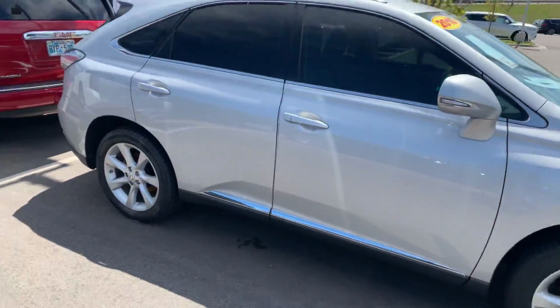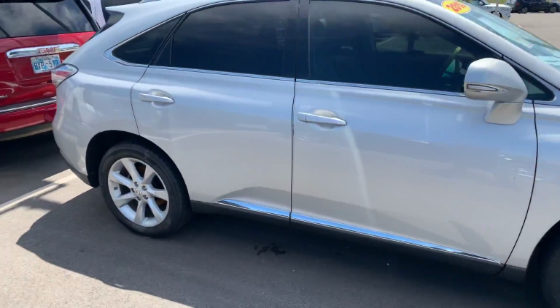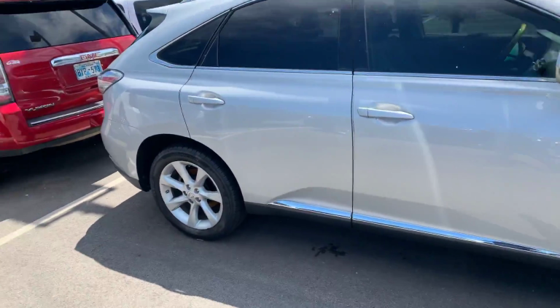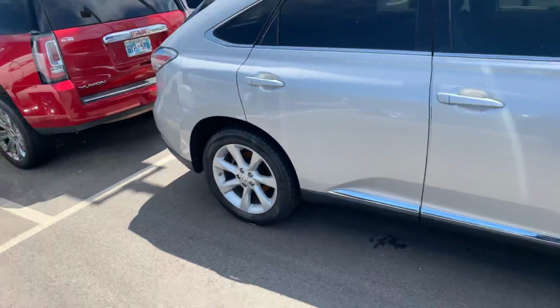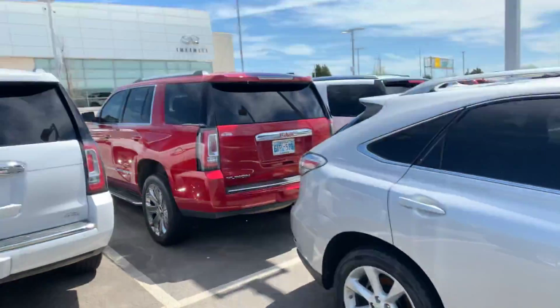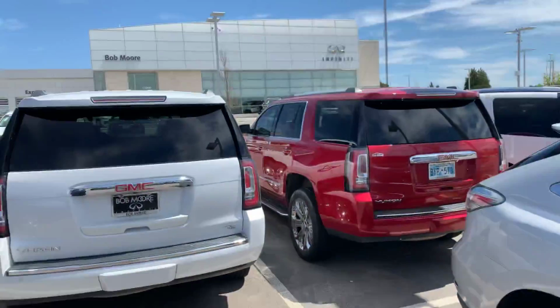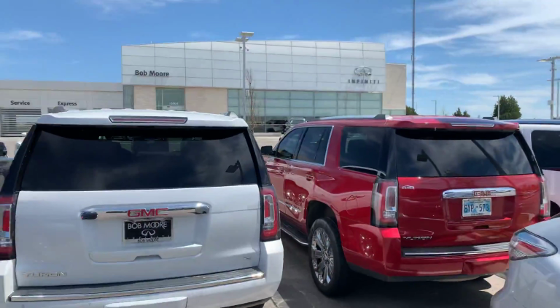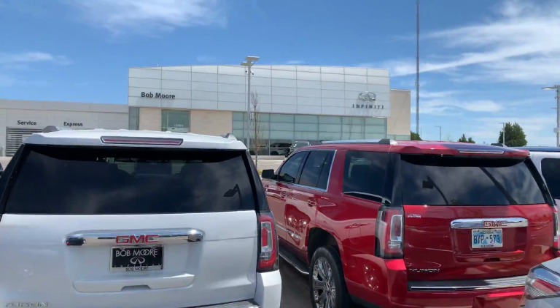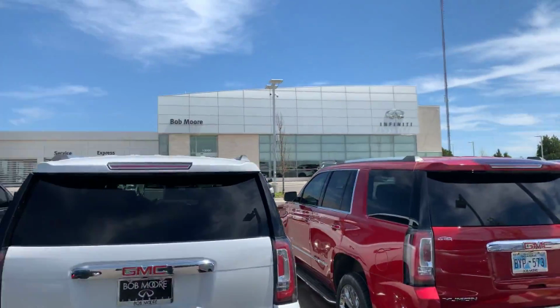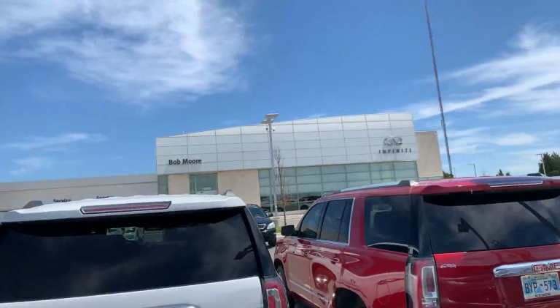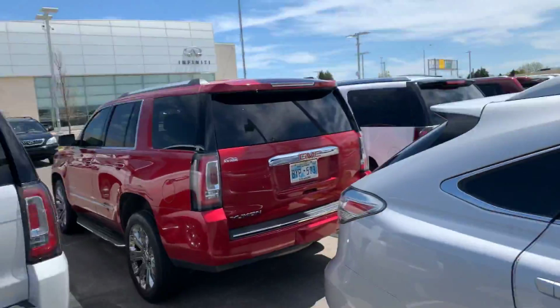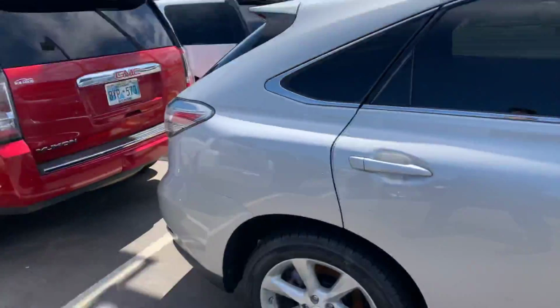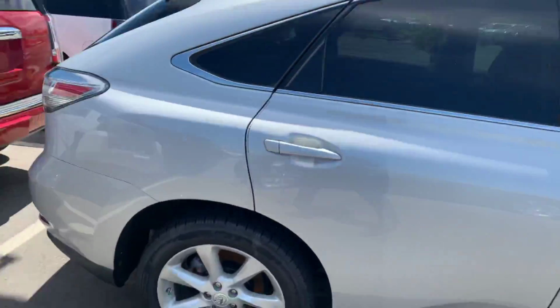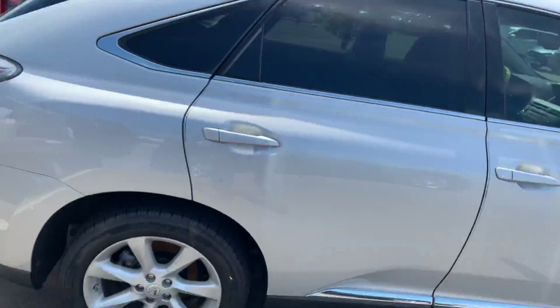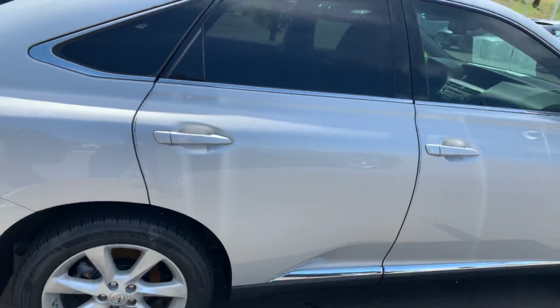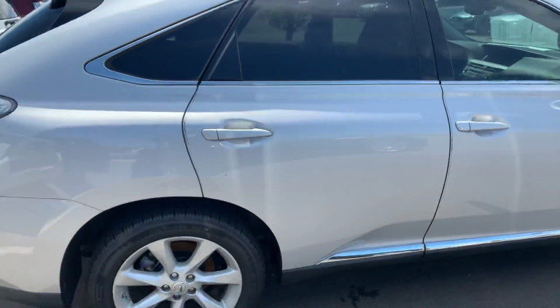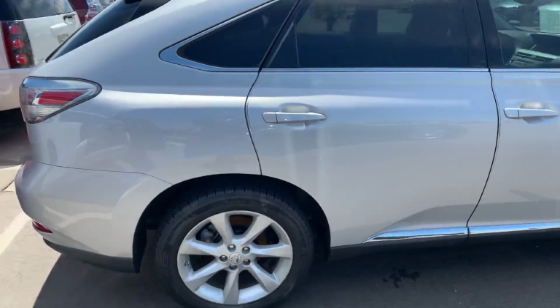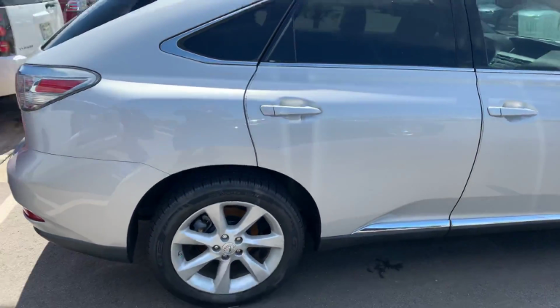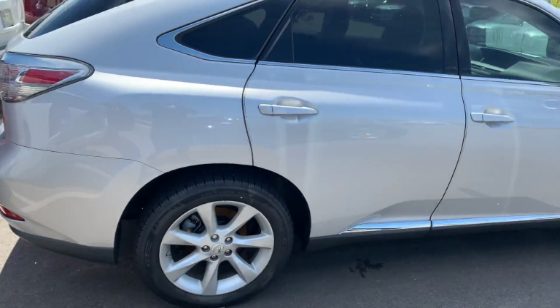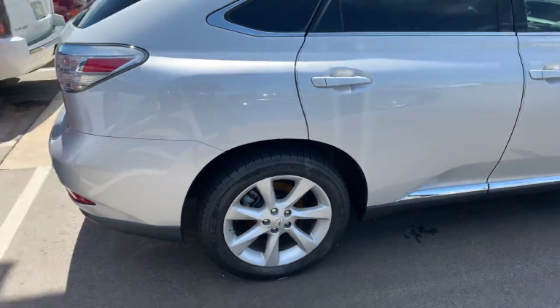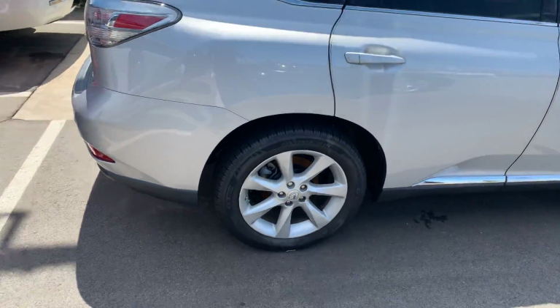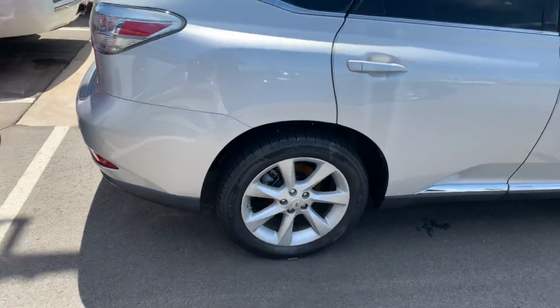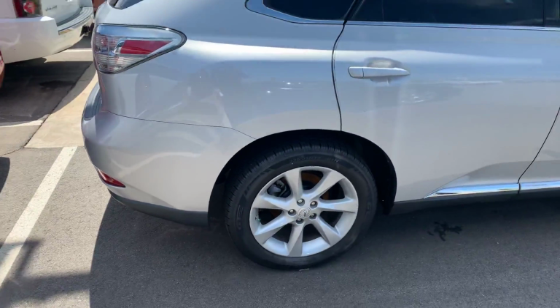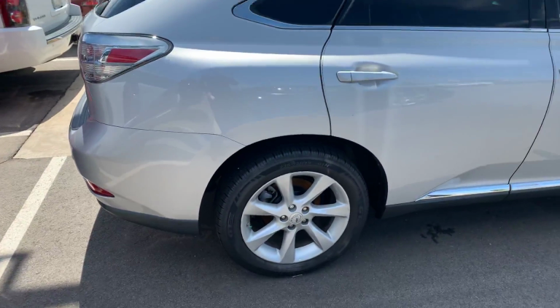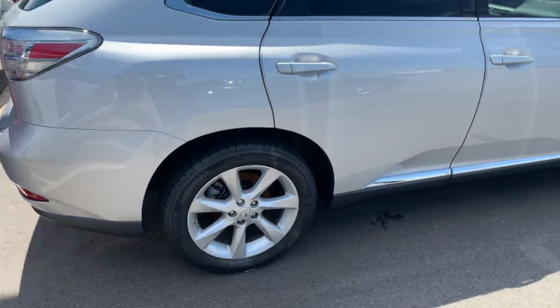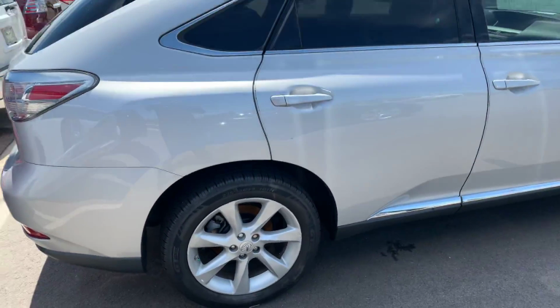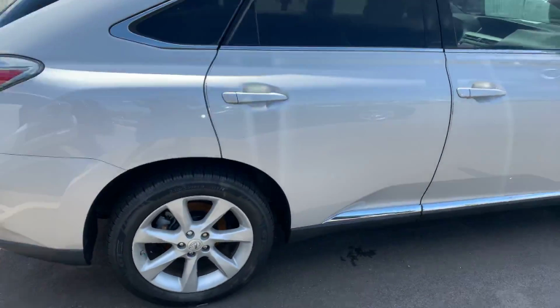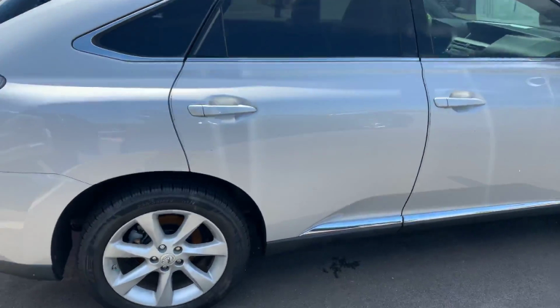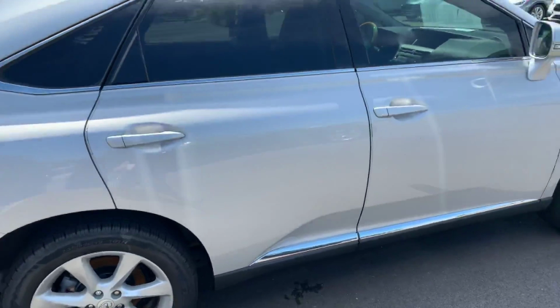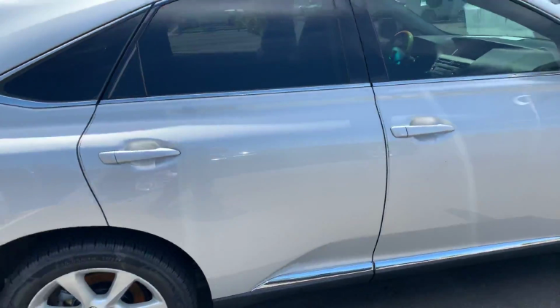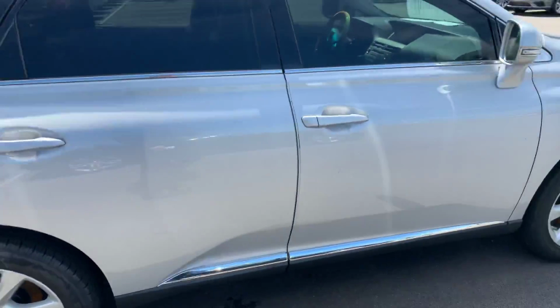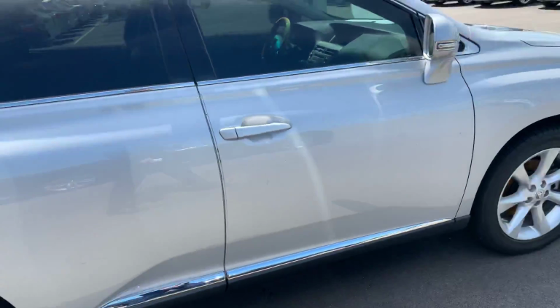I'm actually going to be your sales associate here at Bob Moore Infinity. I just wanted to shoot a quick little walk-around video introducing myself and introducing you to the car a little bit more.